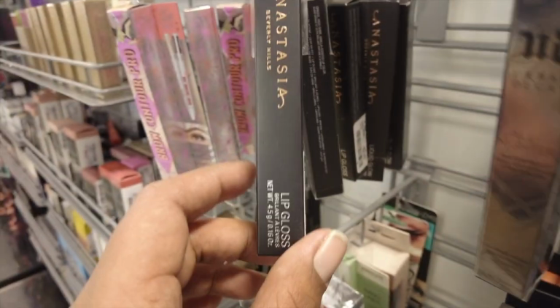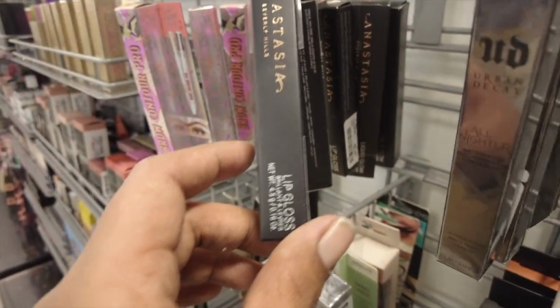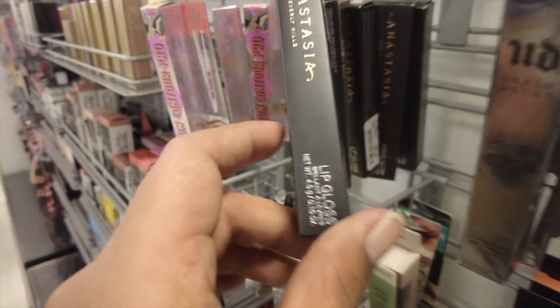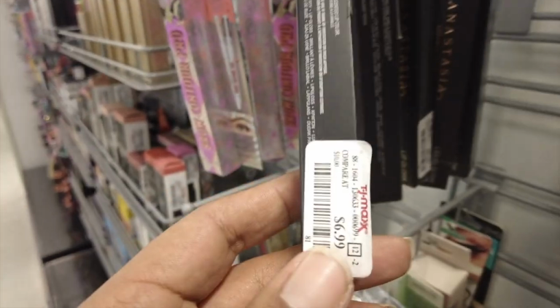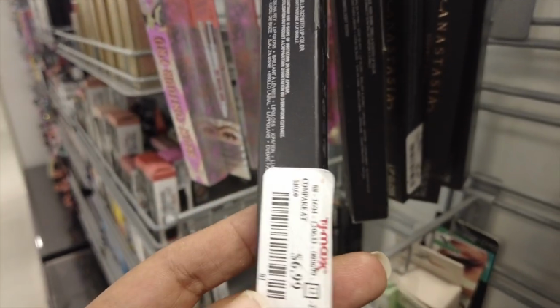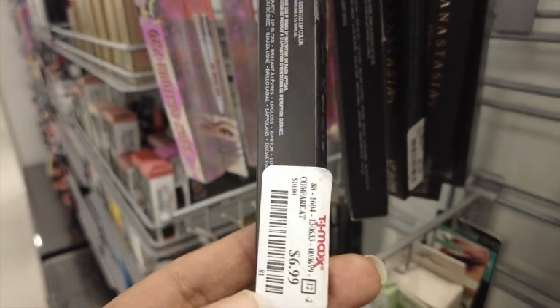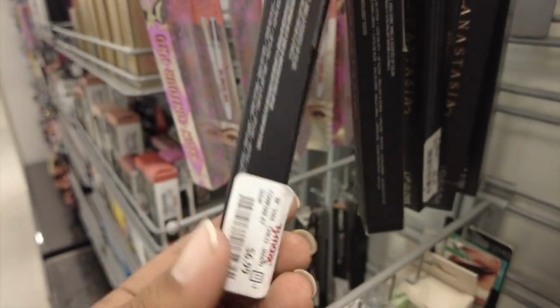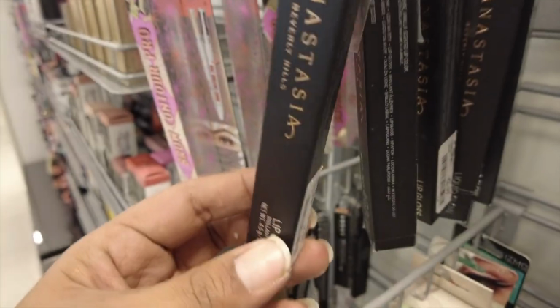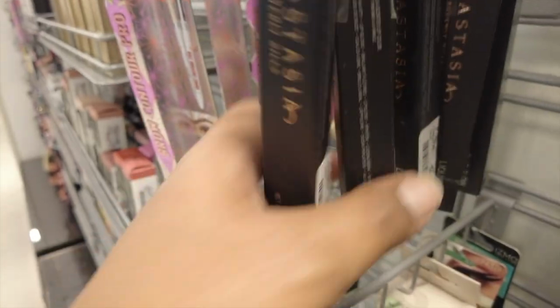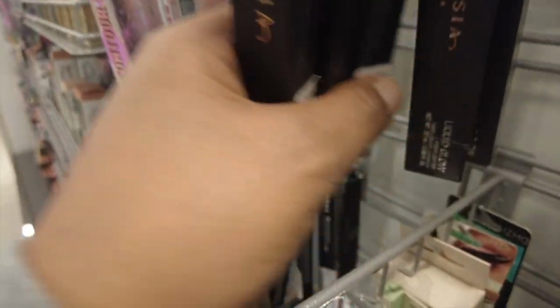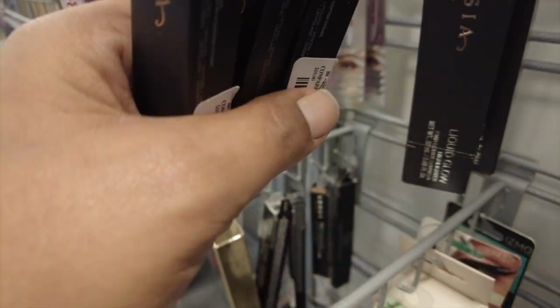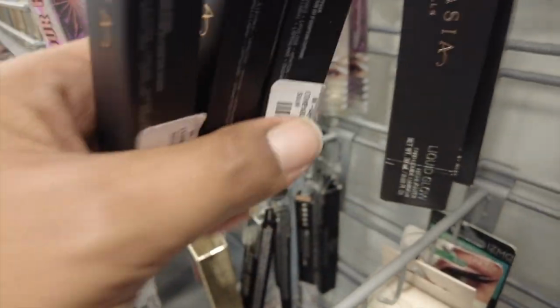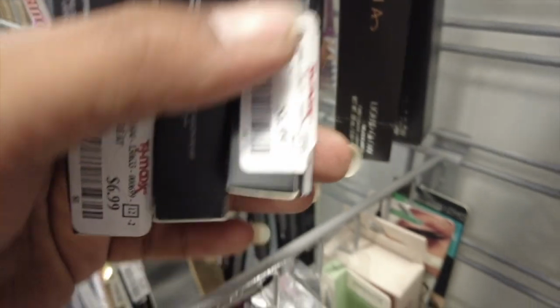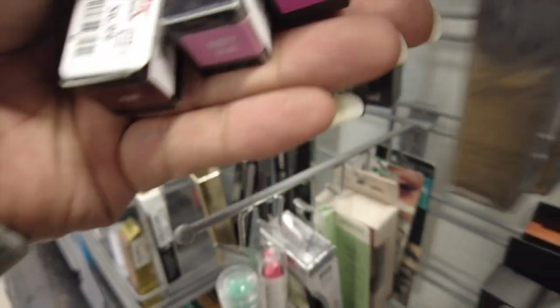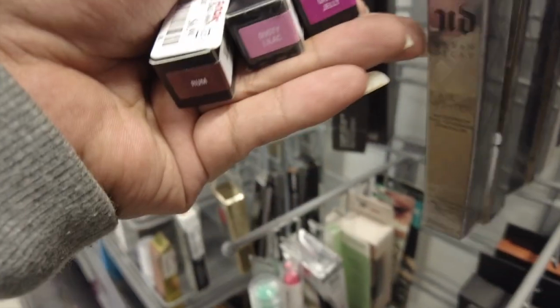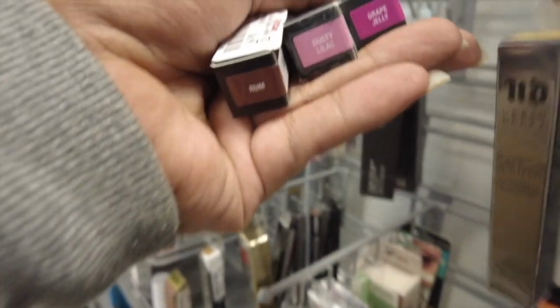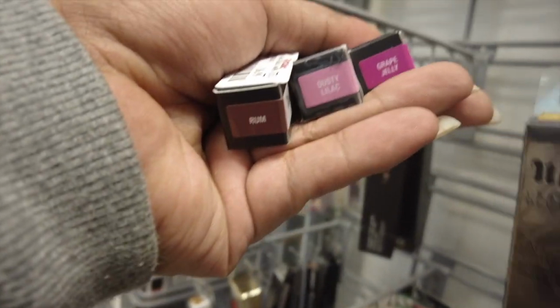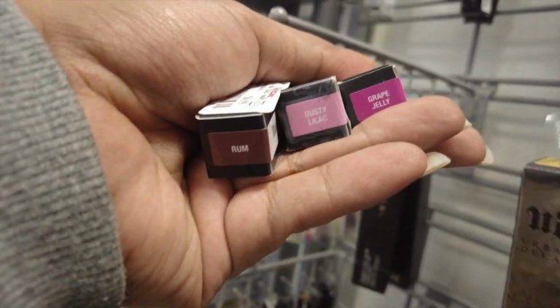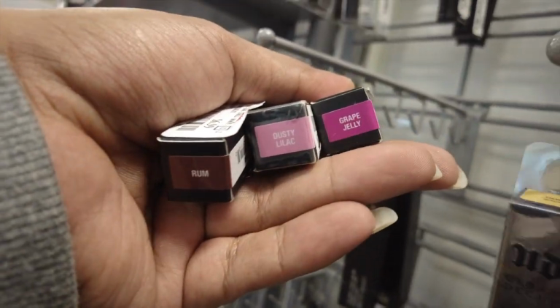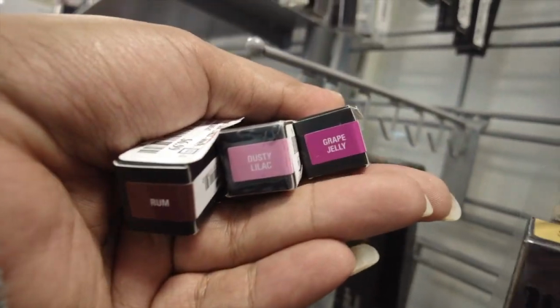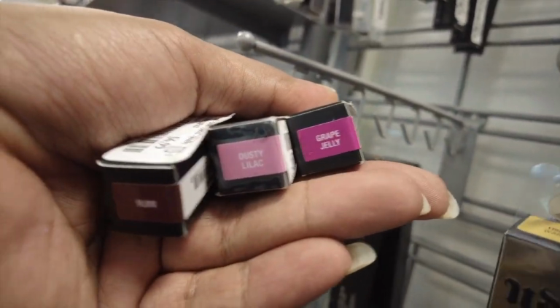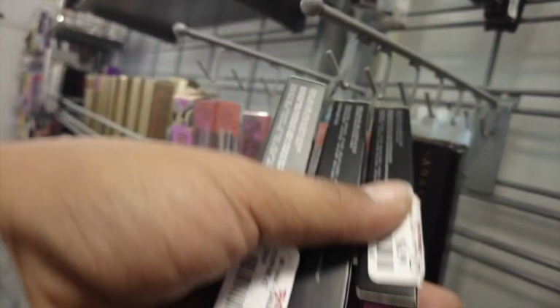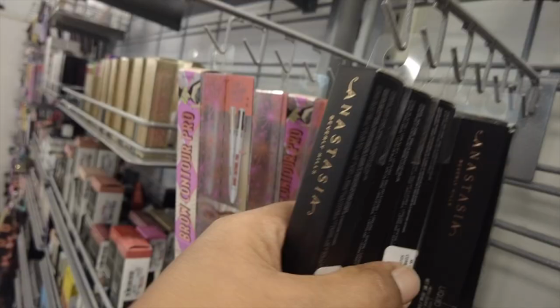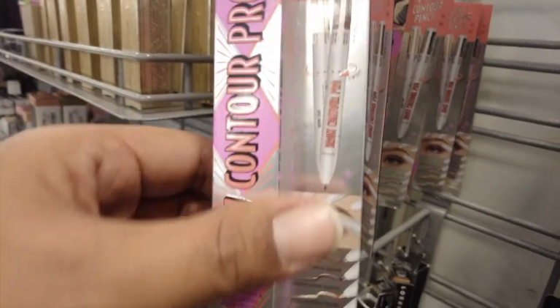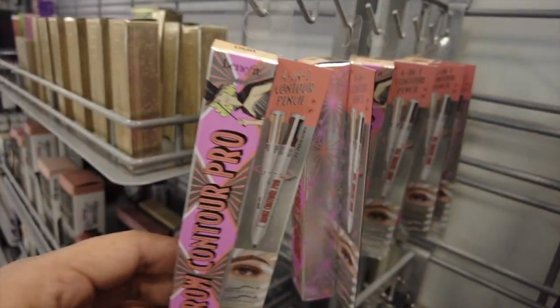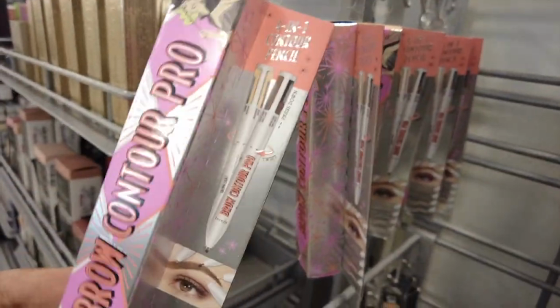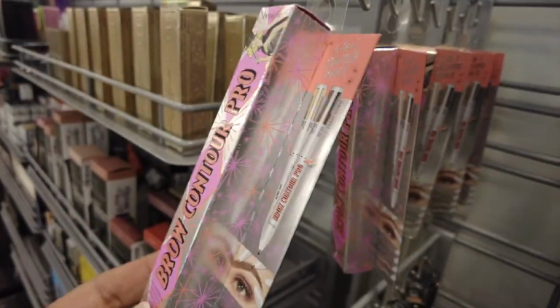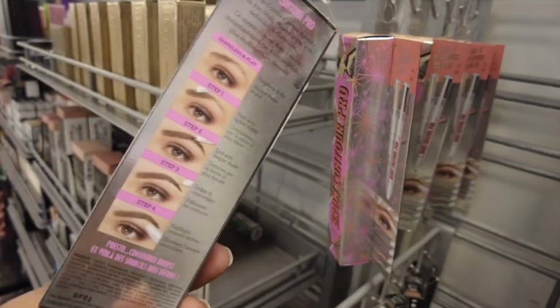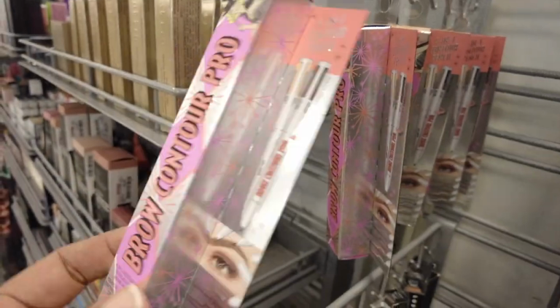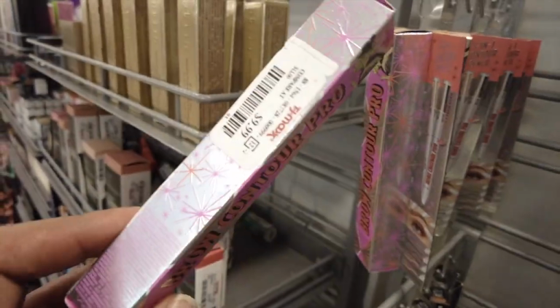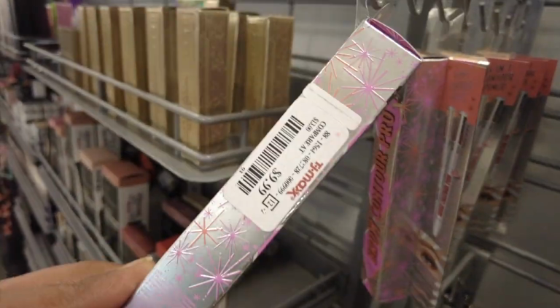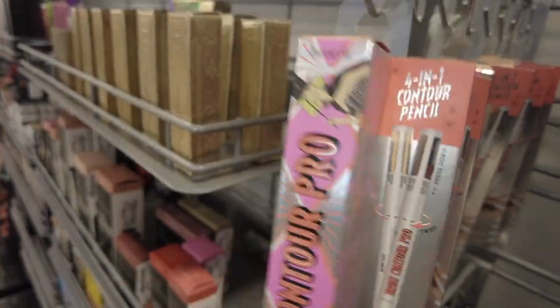We've got the Anastasia lip glosses — I love these — $6.99. We also have a Liquid Glow back there. The shades are Rum, Dusty Lilac, and Grape Jelly. And then we also still have the Pro Contour from Benefit for $9.99. I like these a lot.